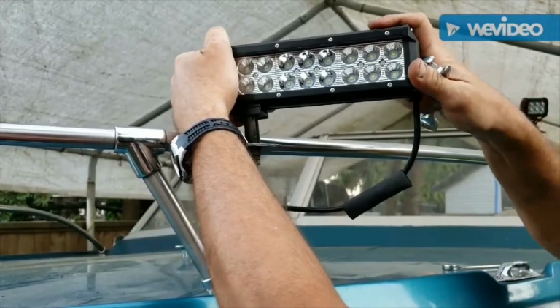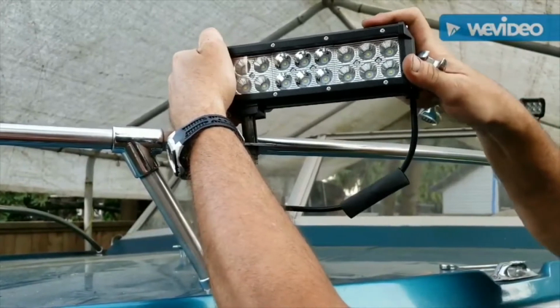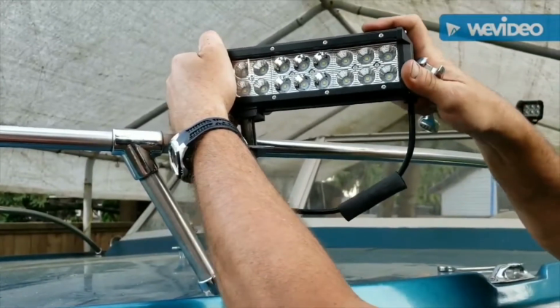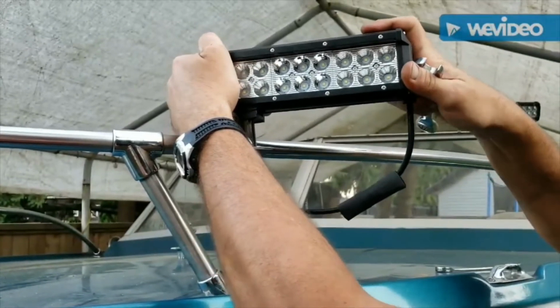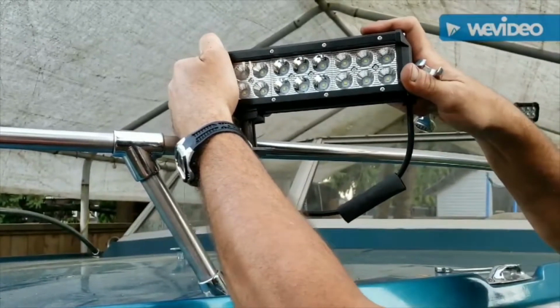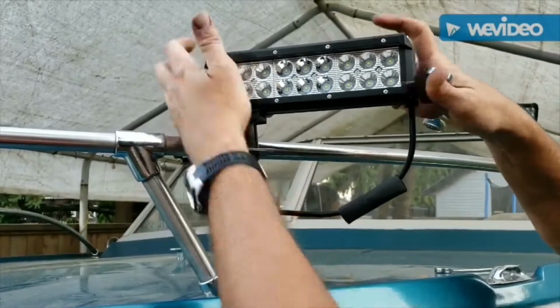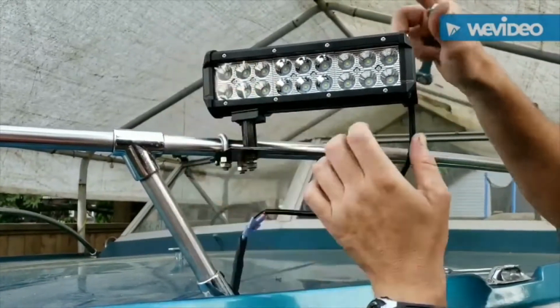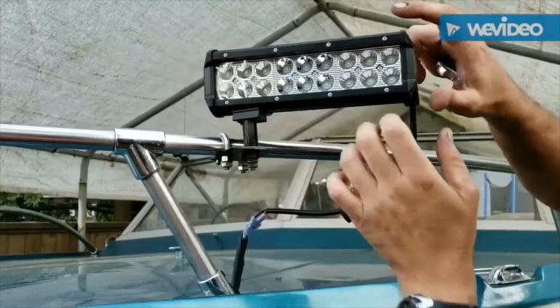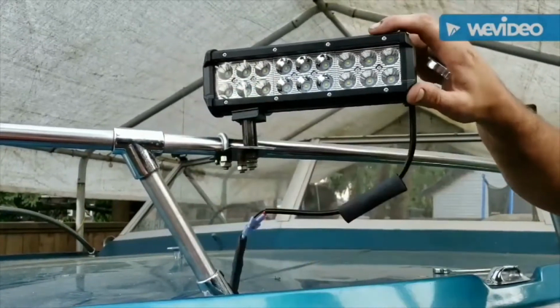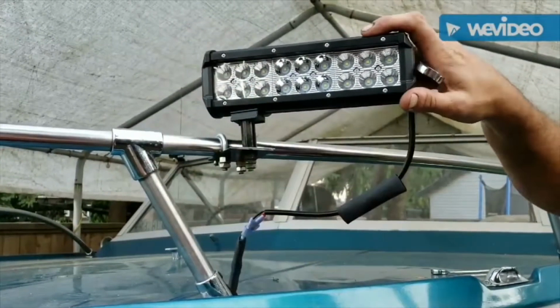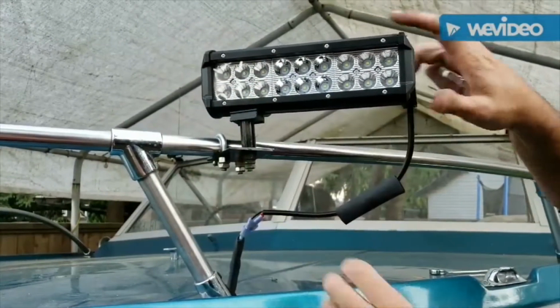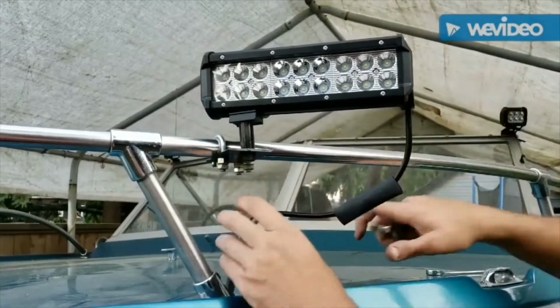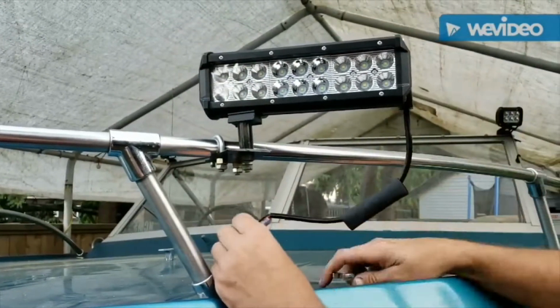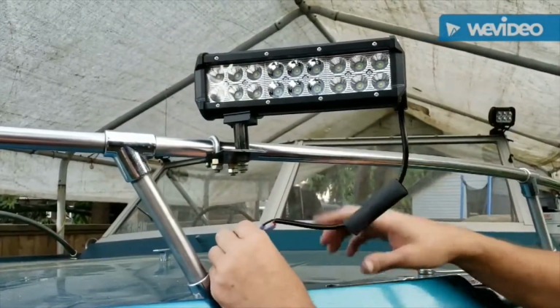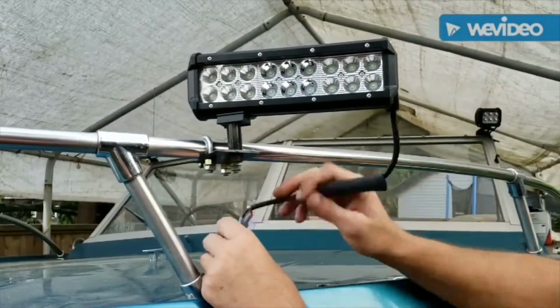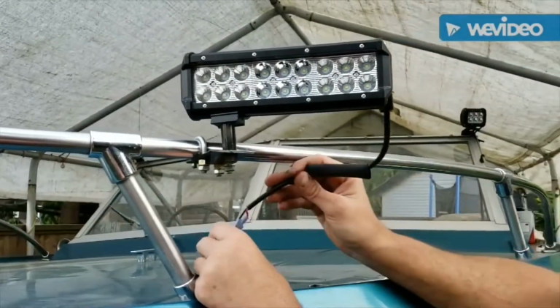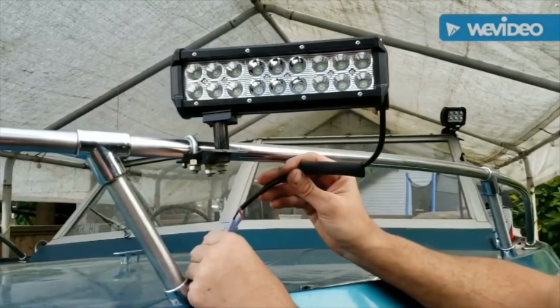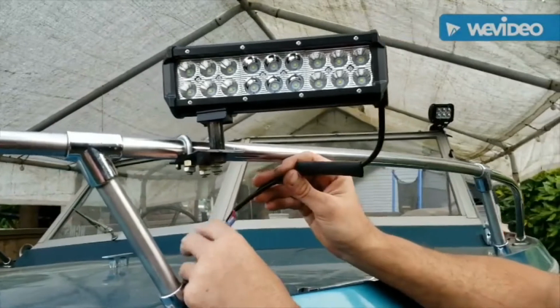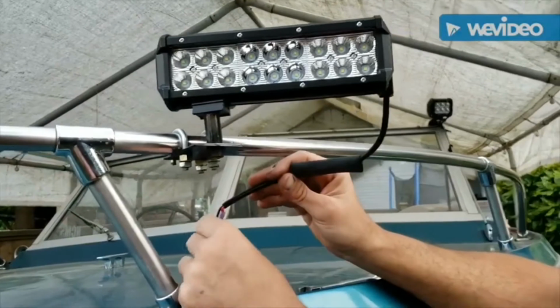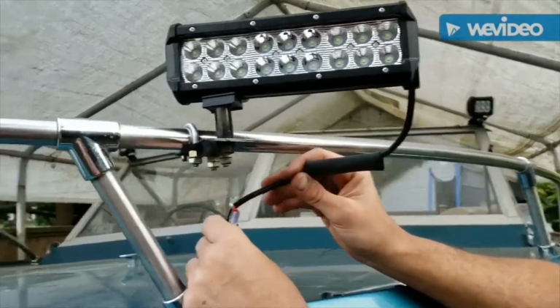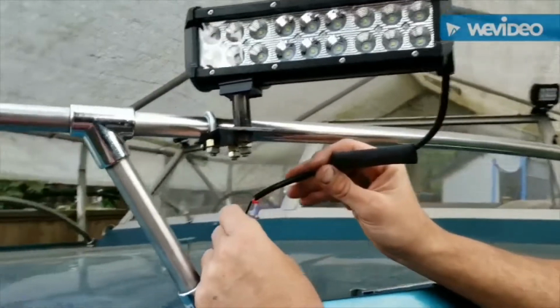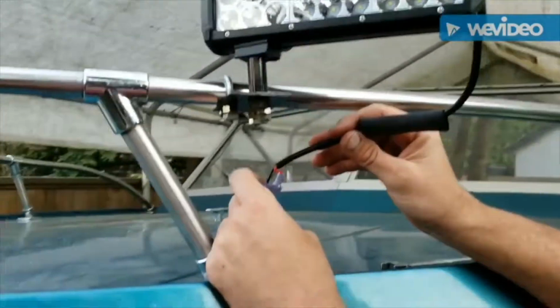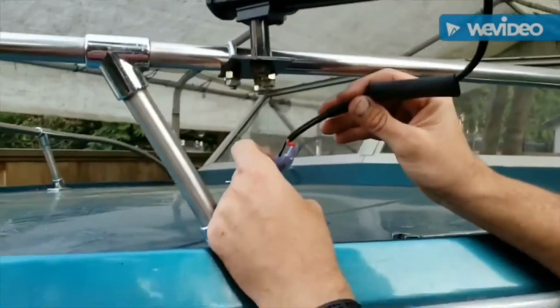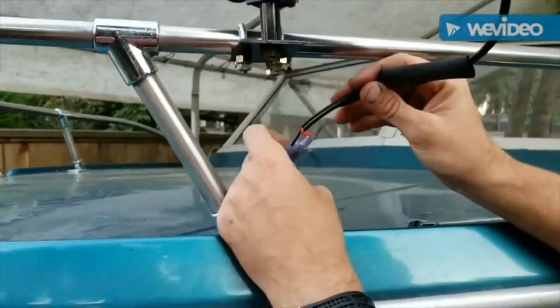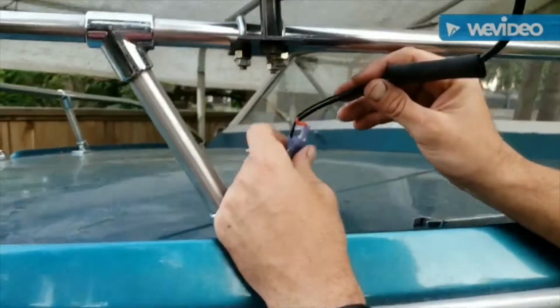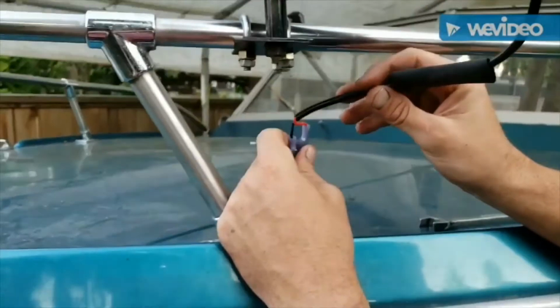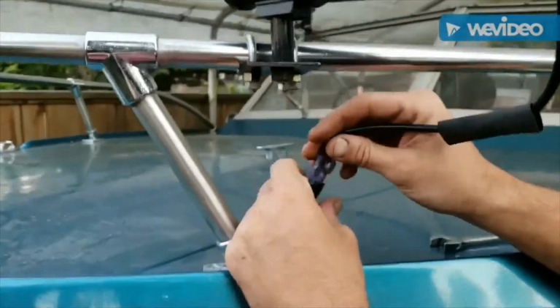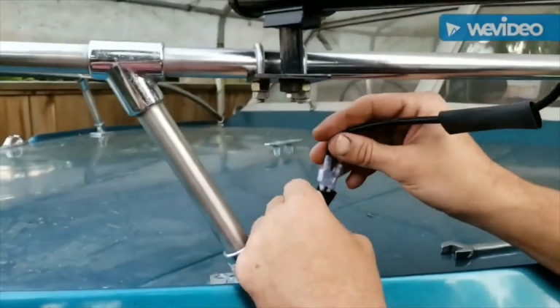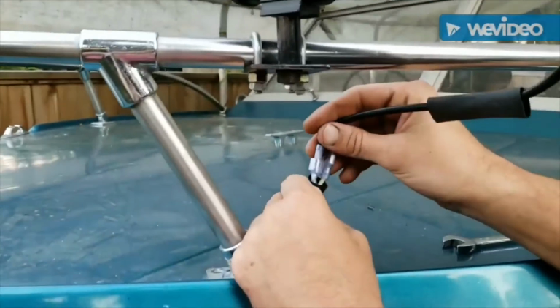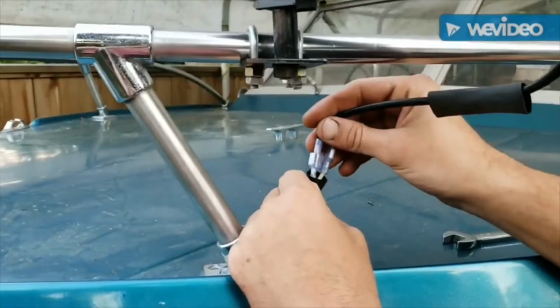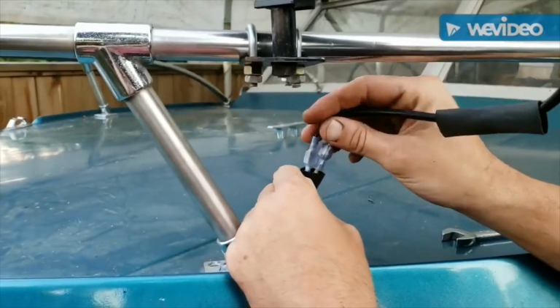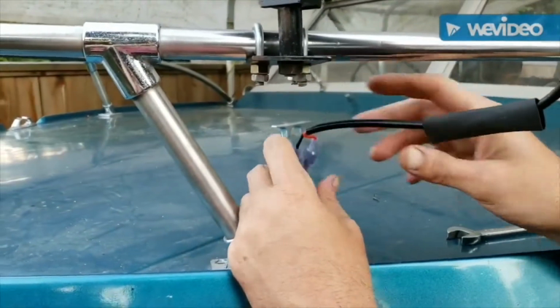Fine tune it and get them positioned where you want them. Also heat shrink the connections because this is a marine application — I want to keep all the moisture out of there.